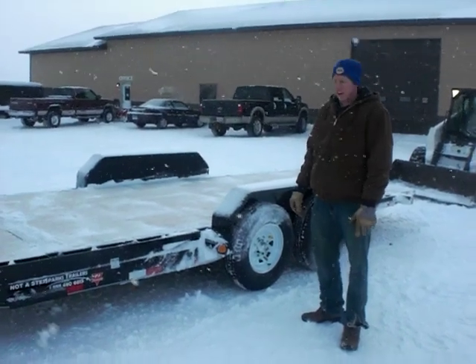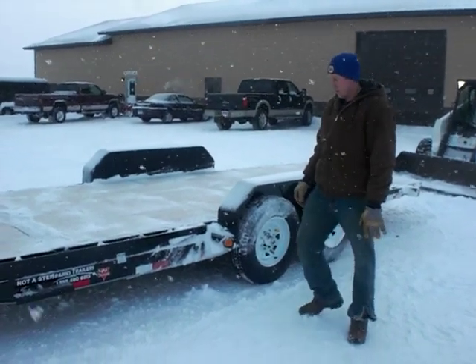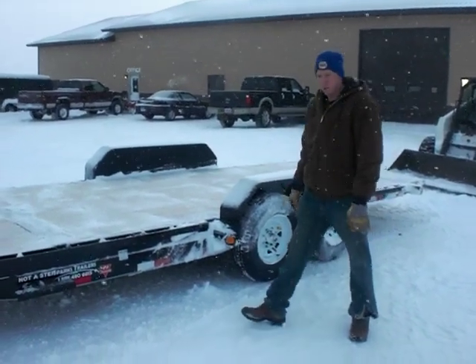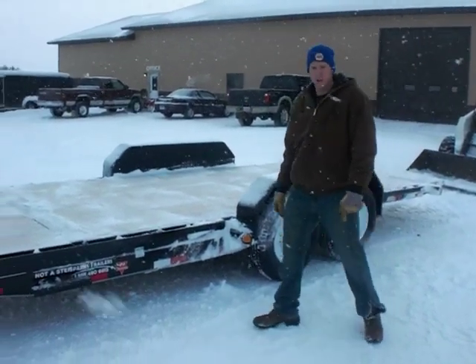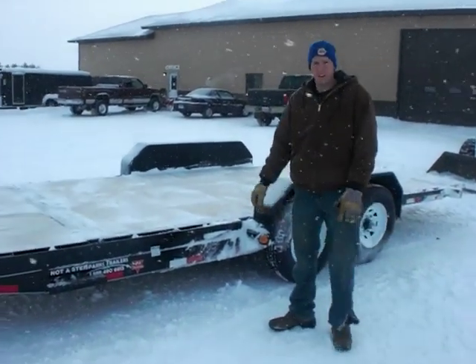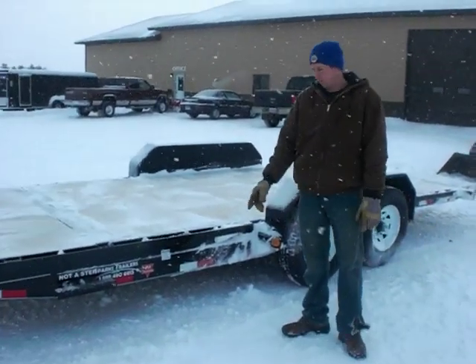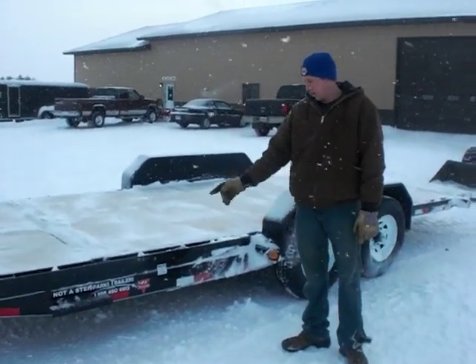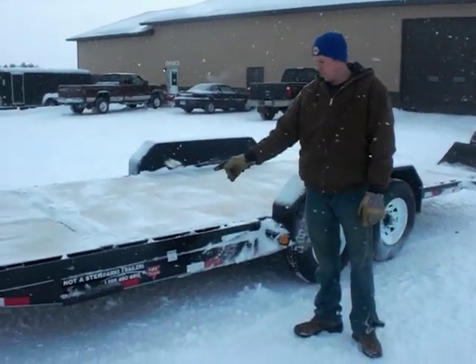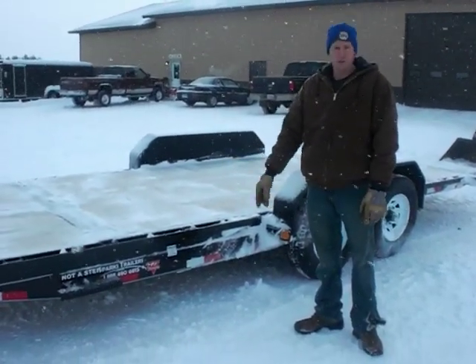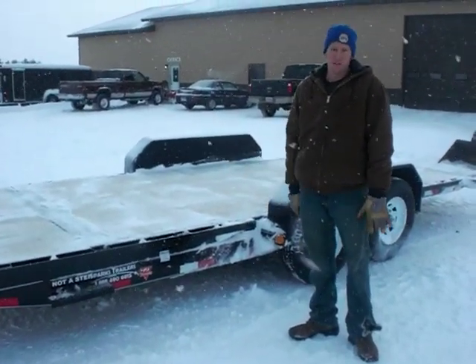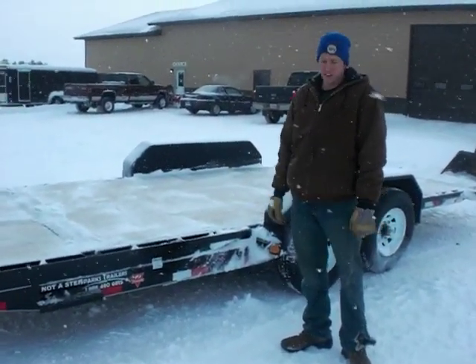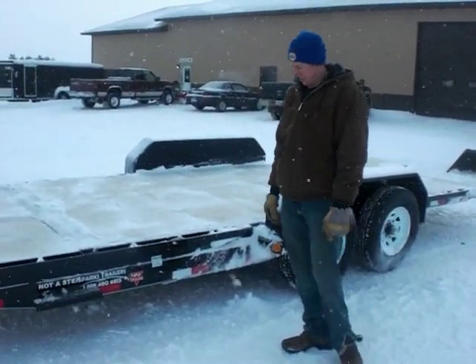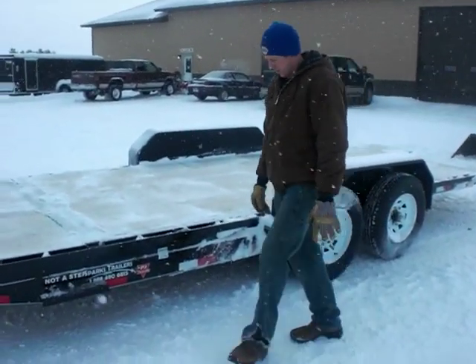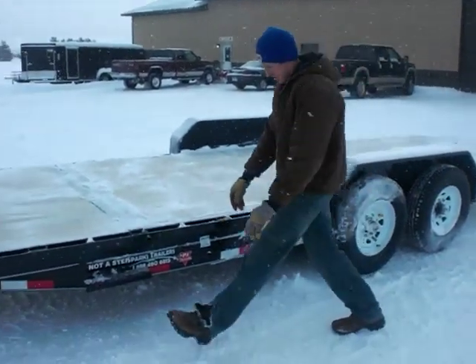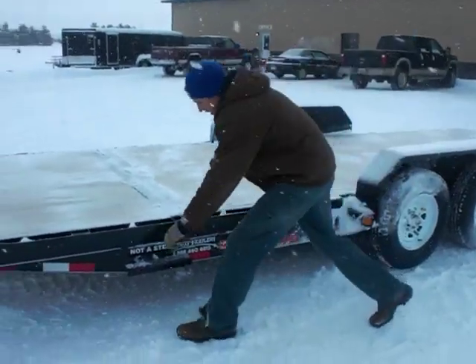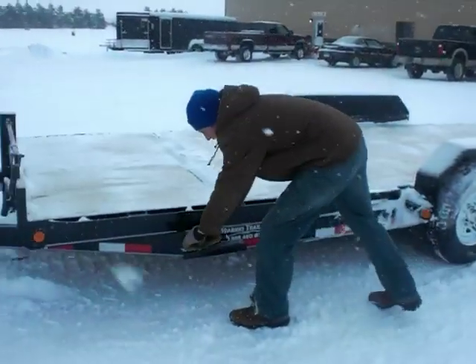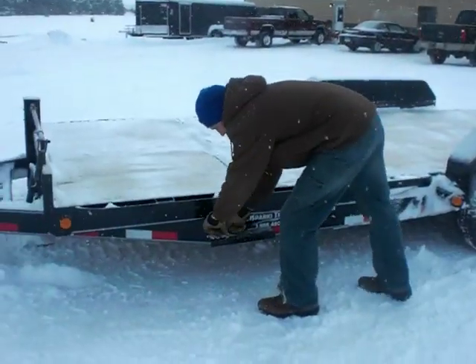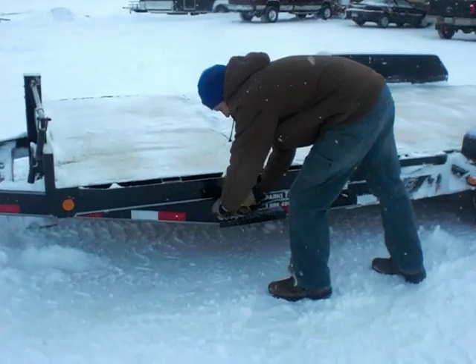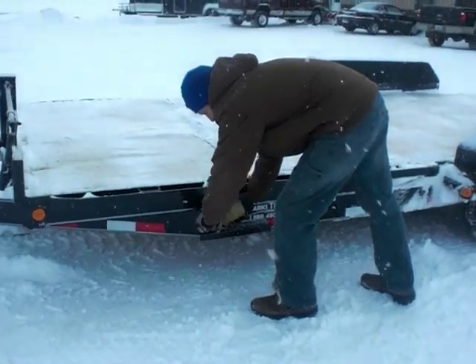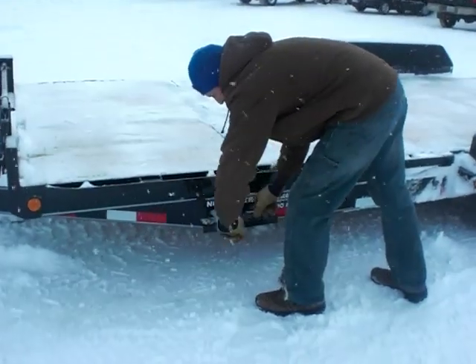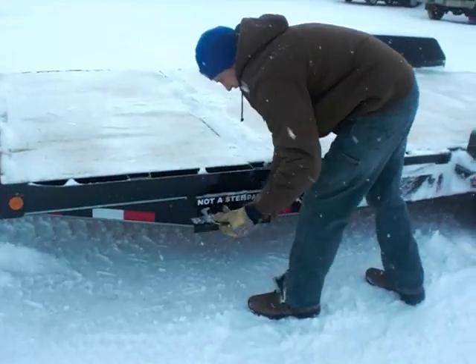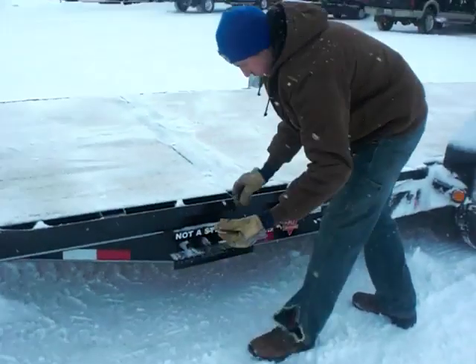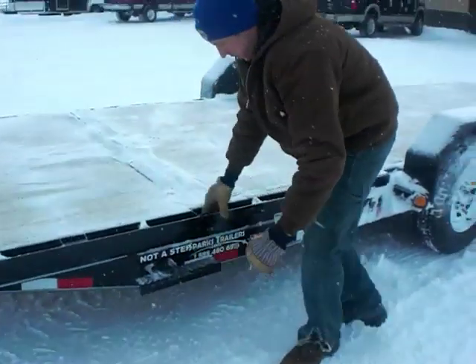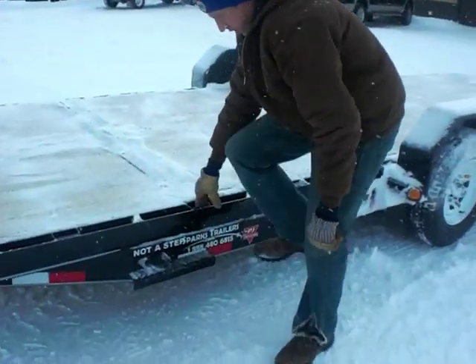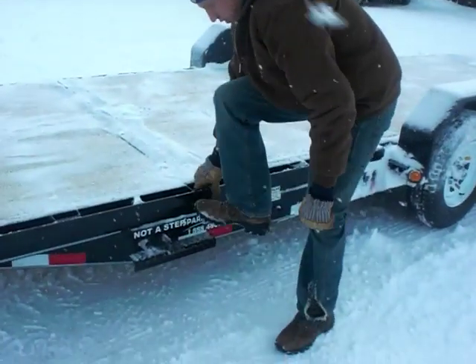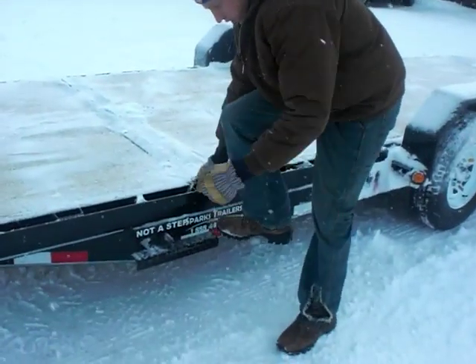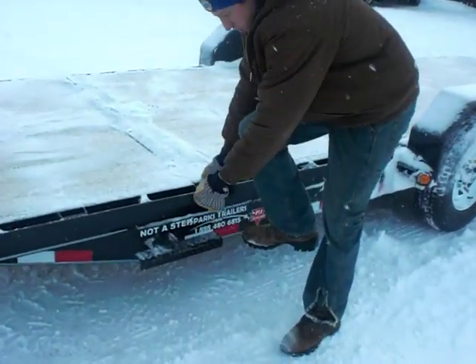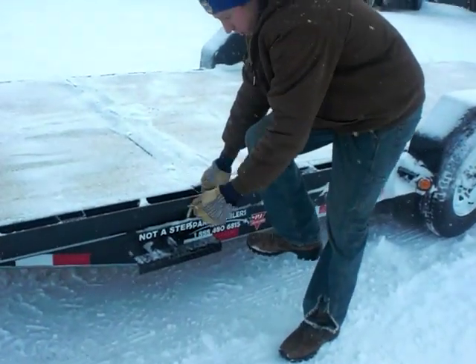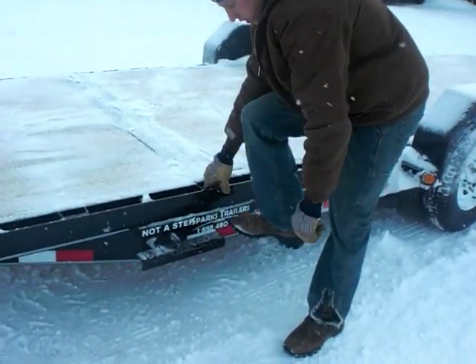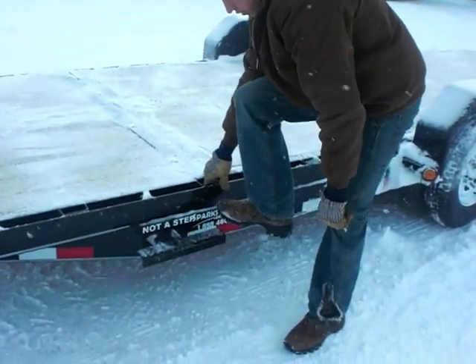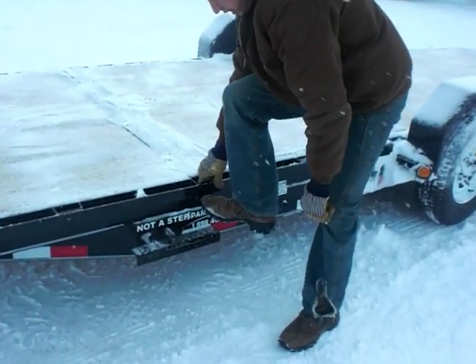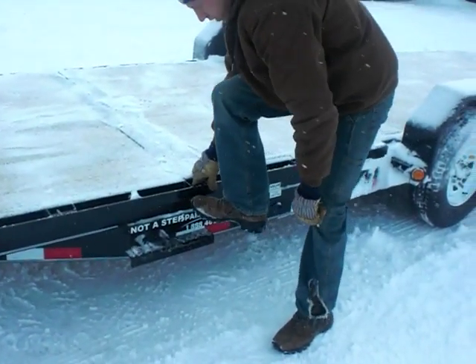Here we are at Sparks Trailers. We're going to demonstrate a 20-foot tilt. First, we've got a safety pin — it's a spring over center. Just unlatch.